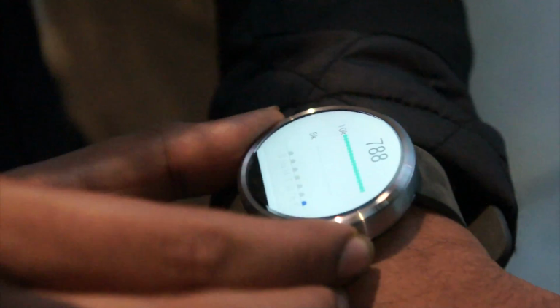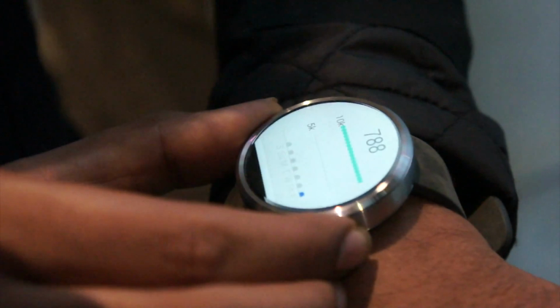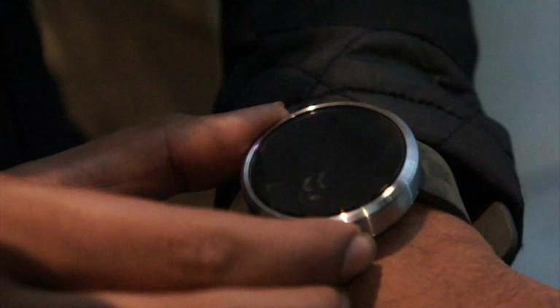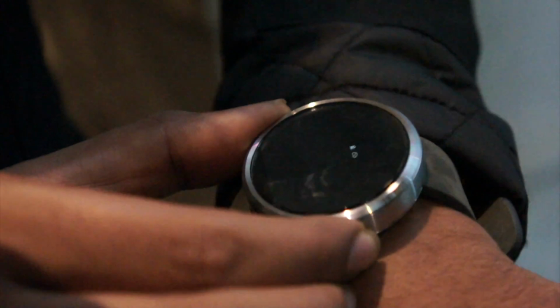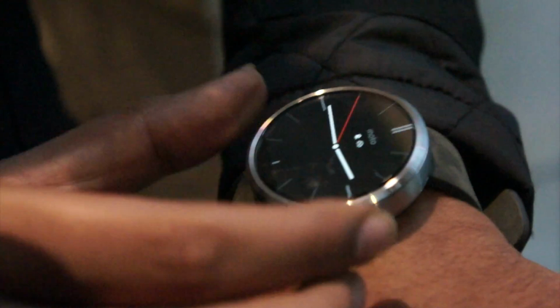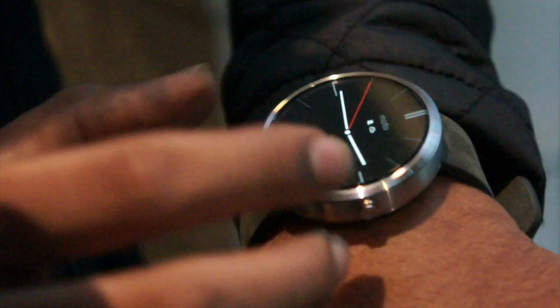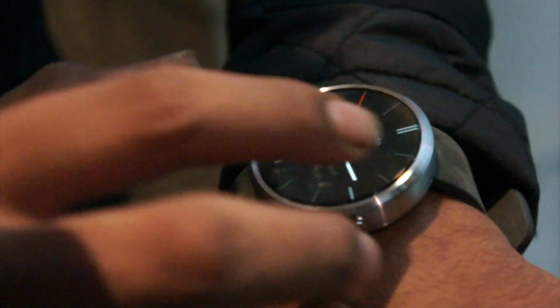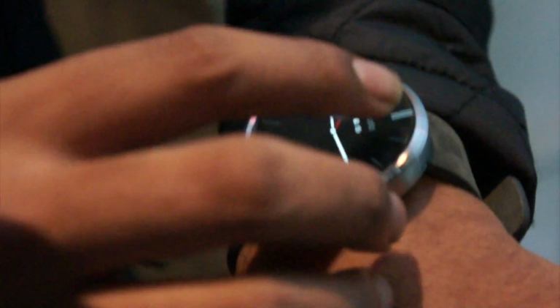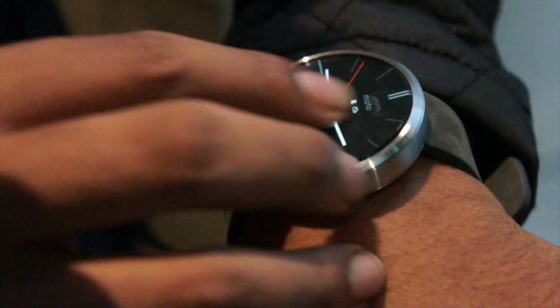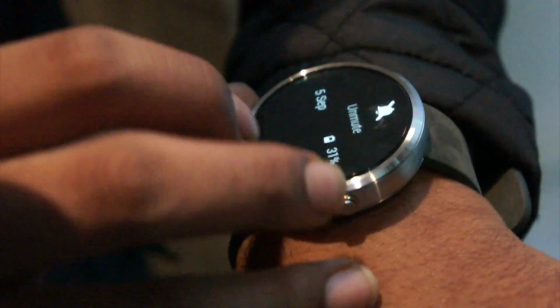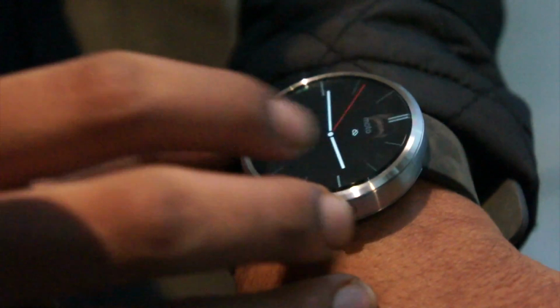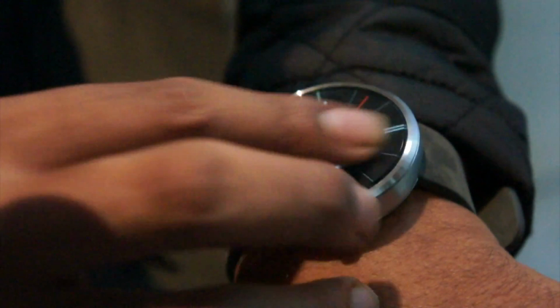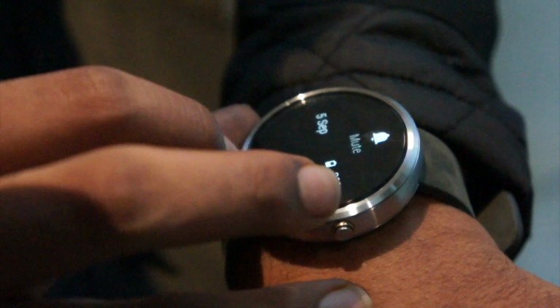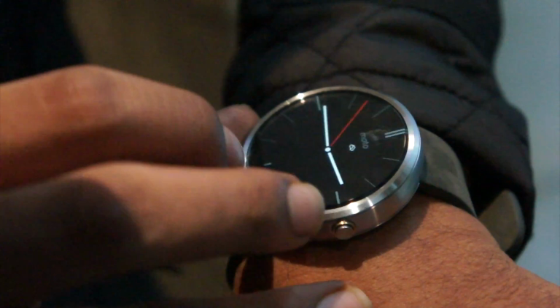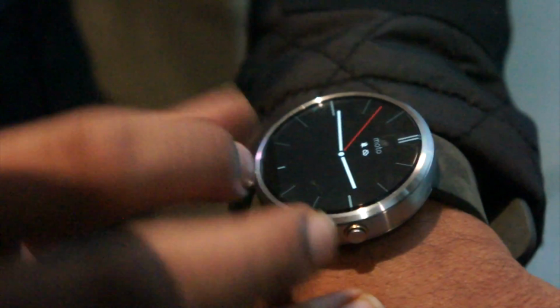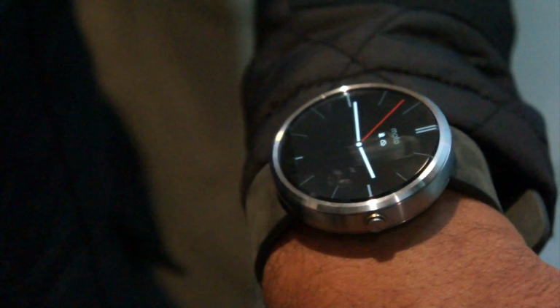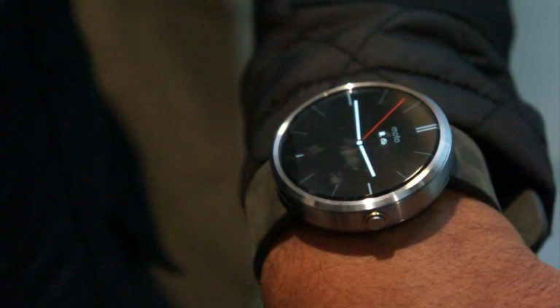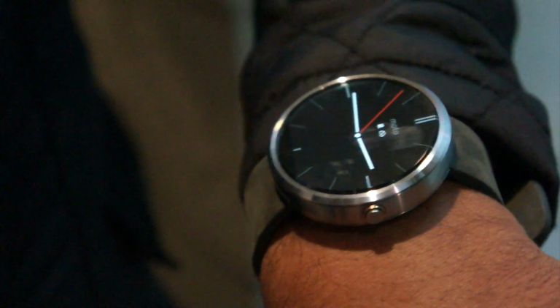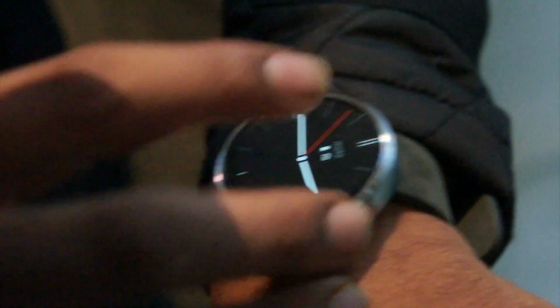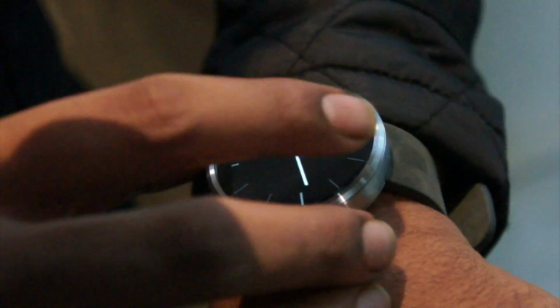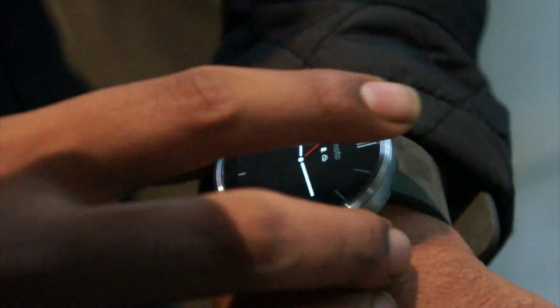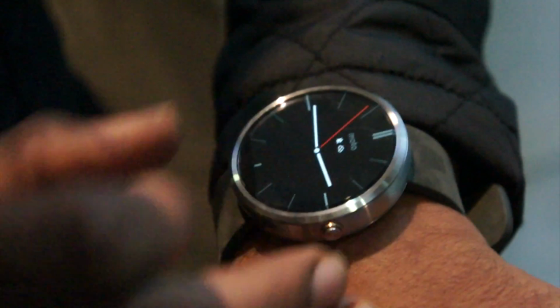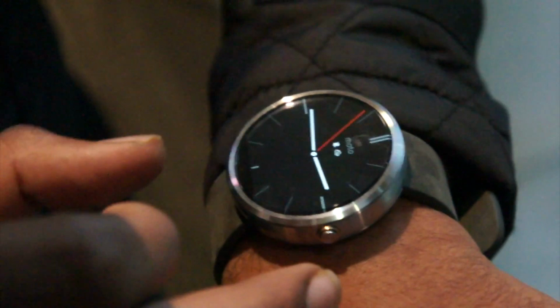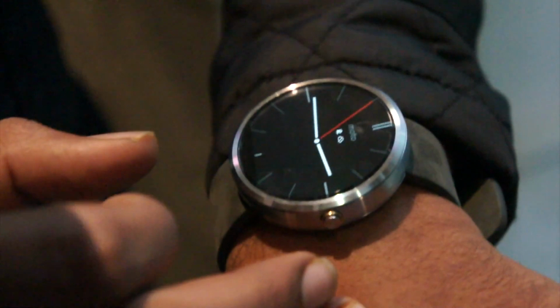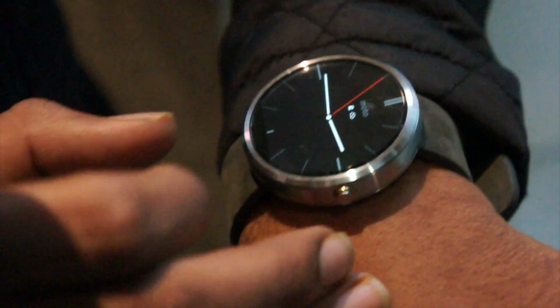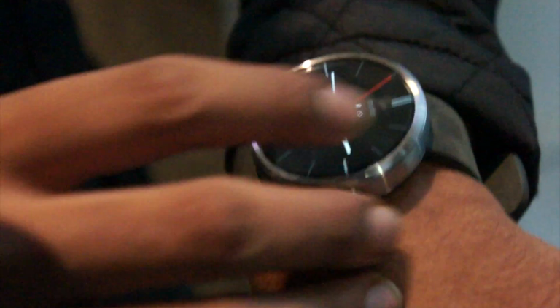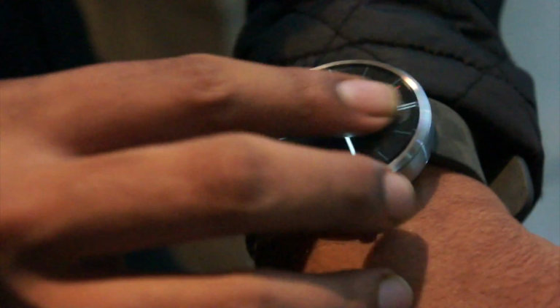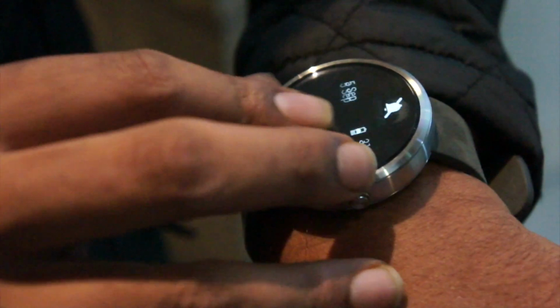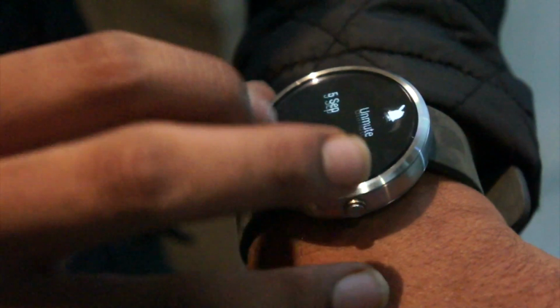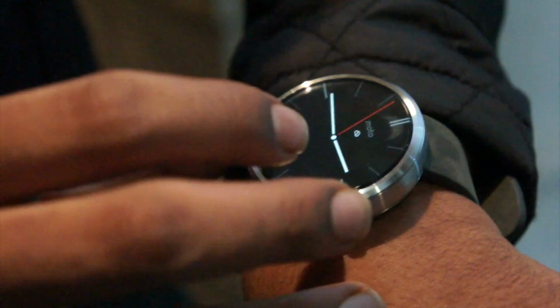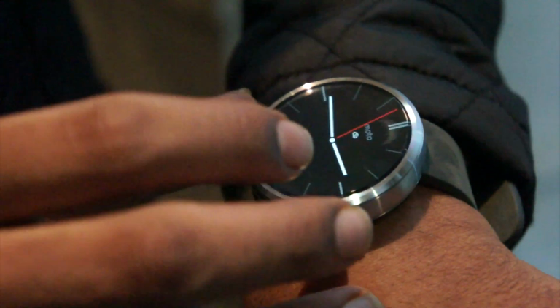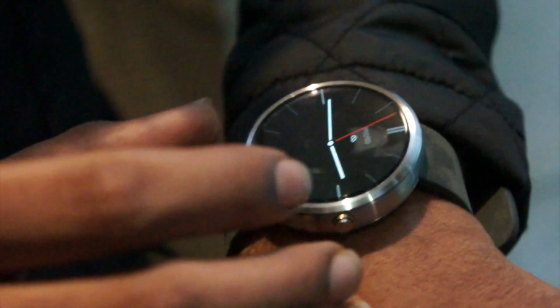And I can mute and unmute — if you pull it from down, you can mute and unmute the notifications.